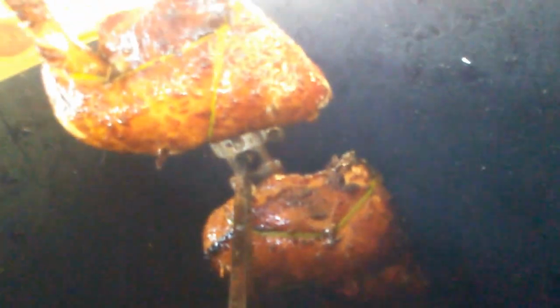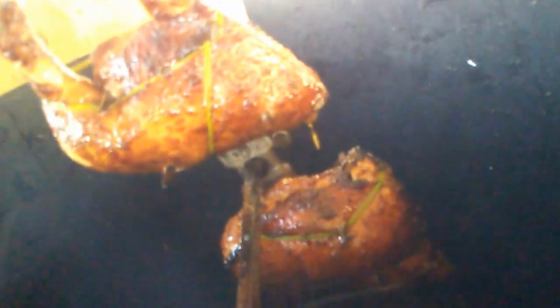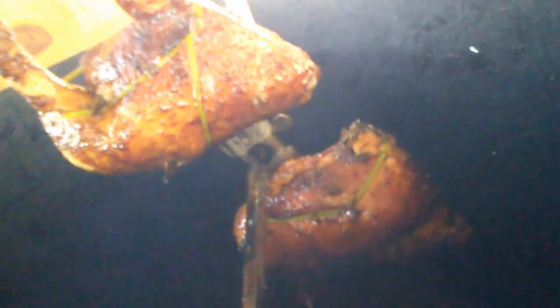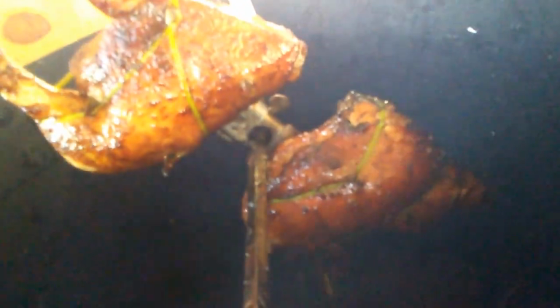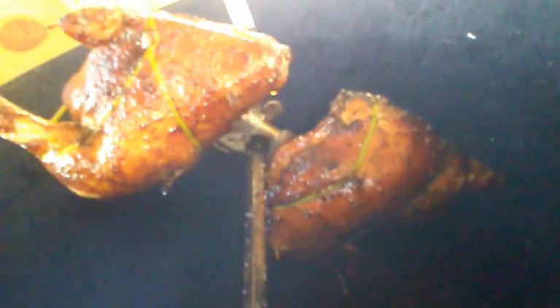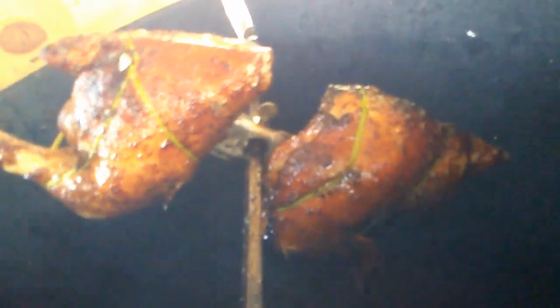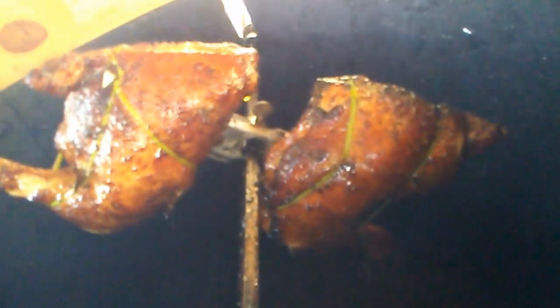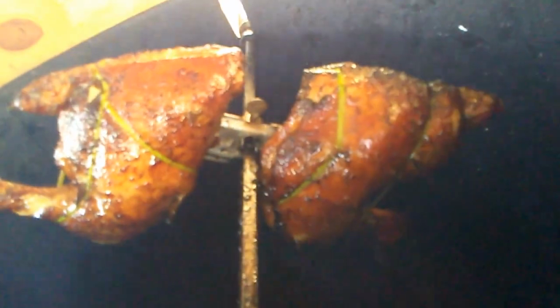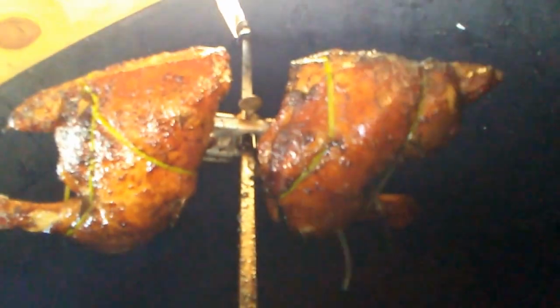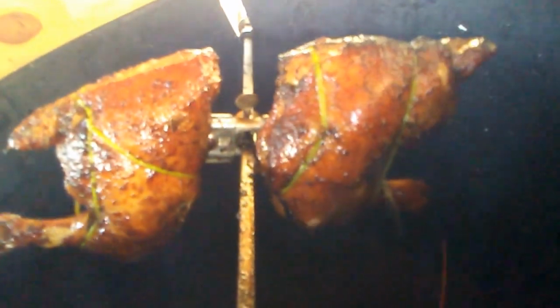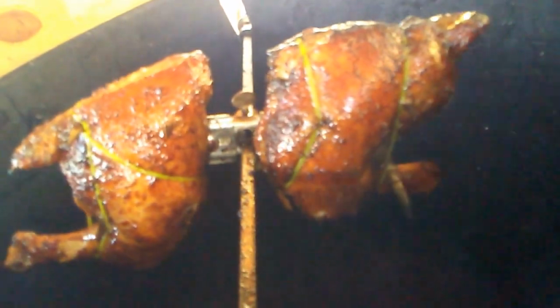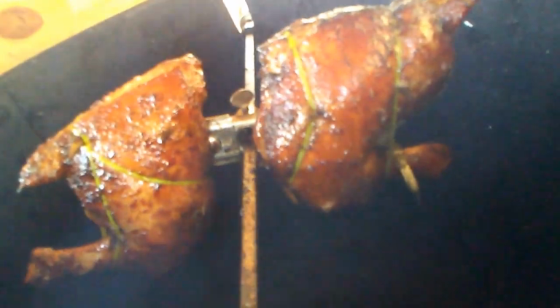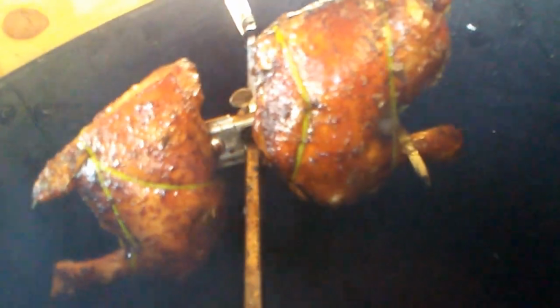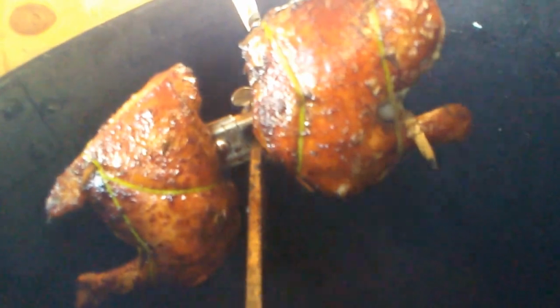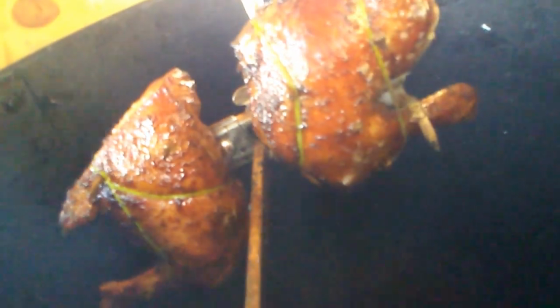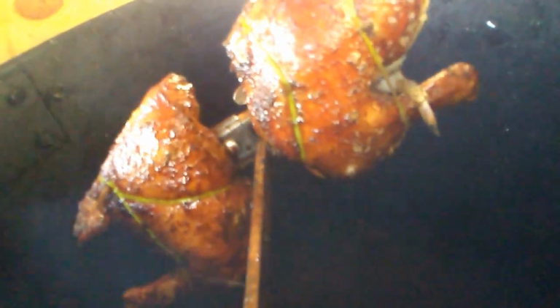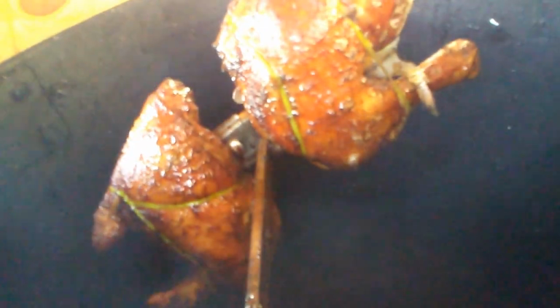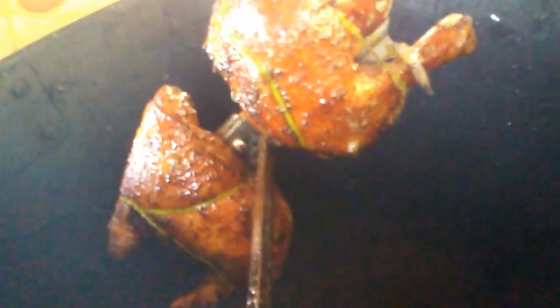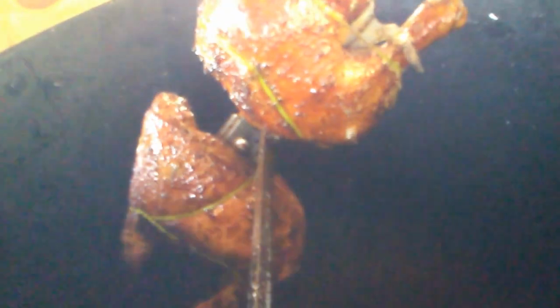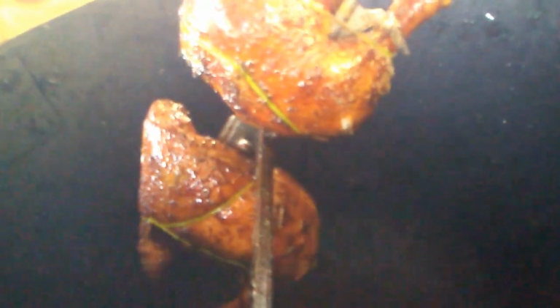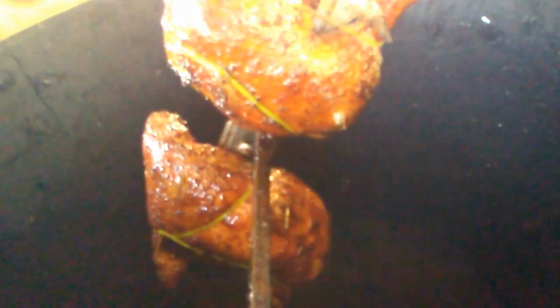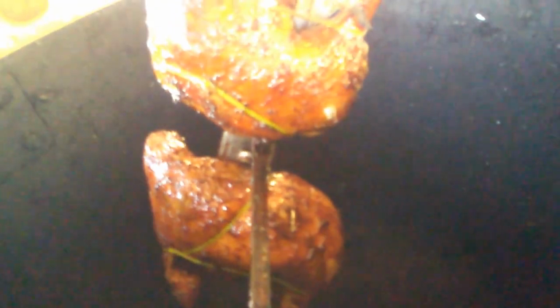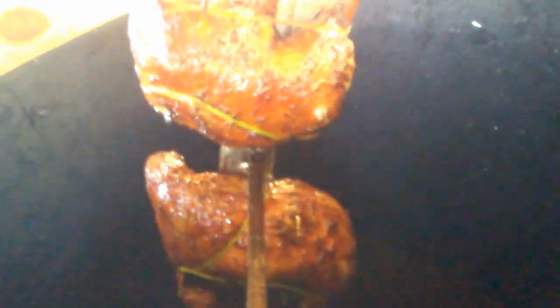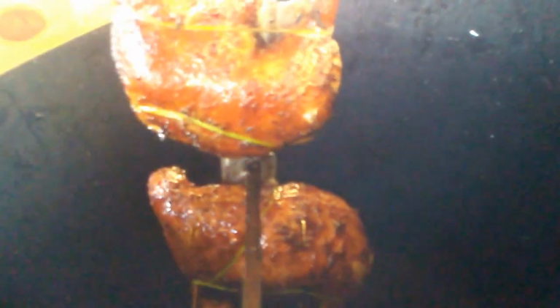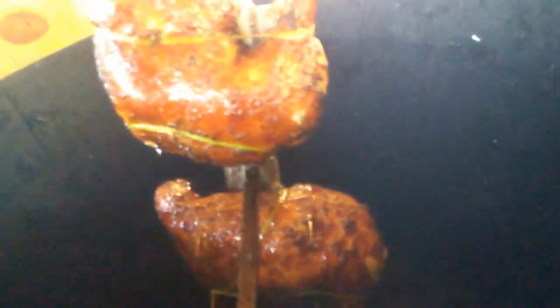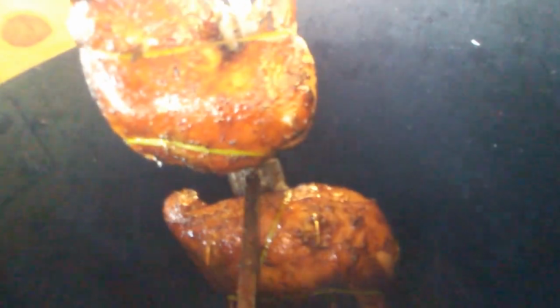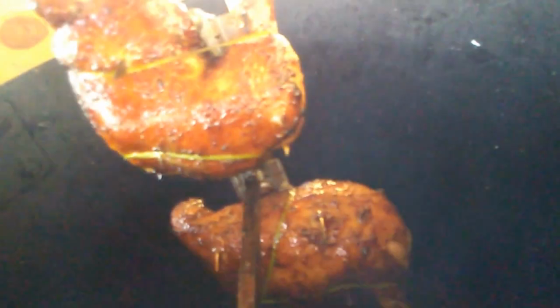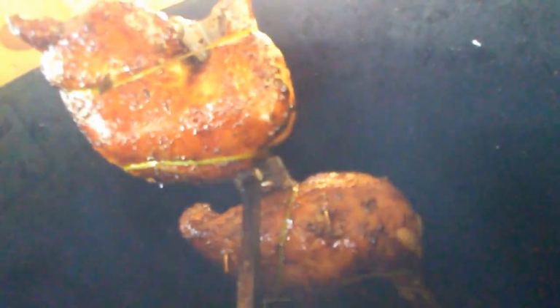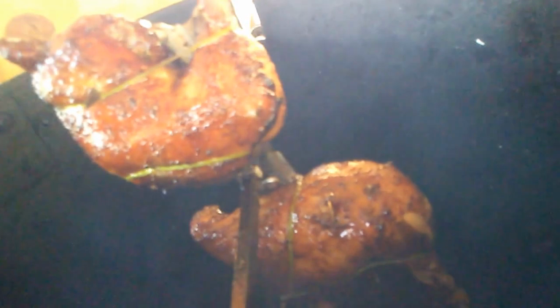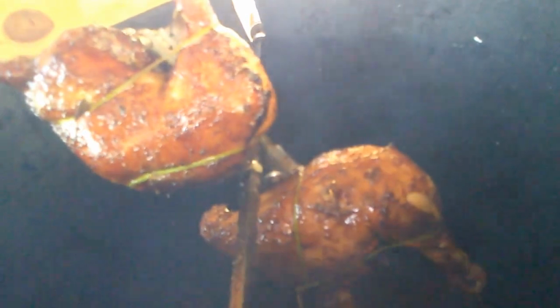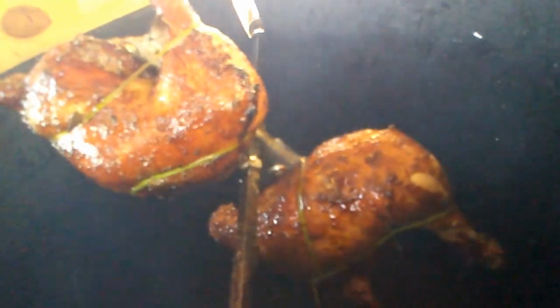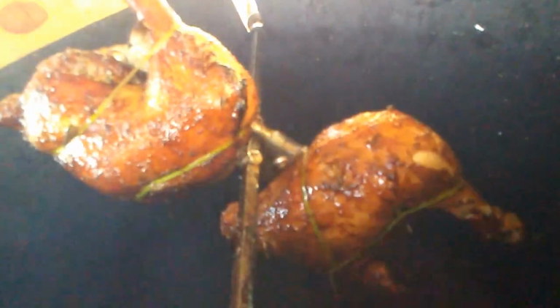You can really expand the capability of your rotisserie using the Octoforks on smaller cuts like this, just strapping the meat to the outside of the fork. So just another way to use these guys.